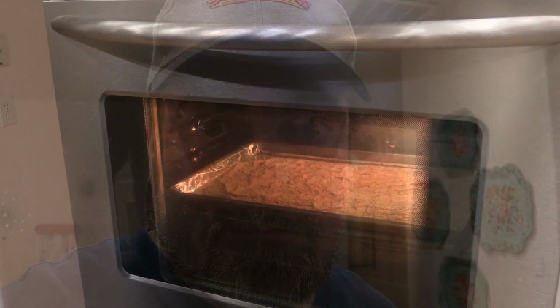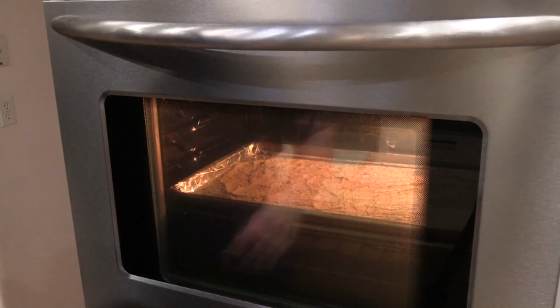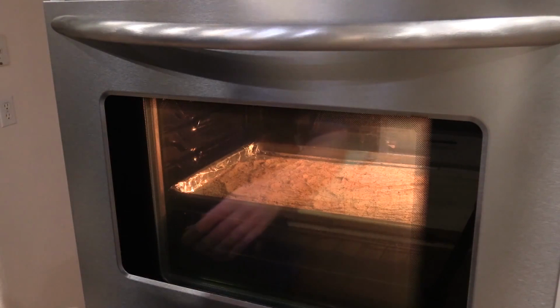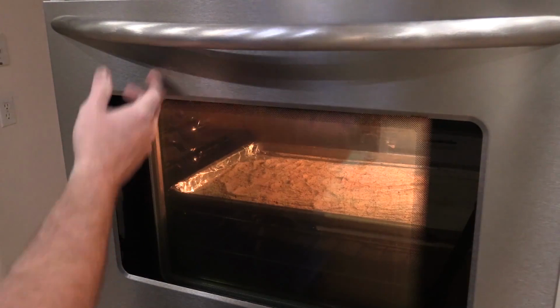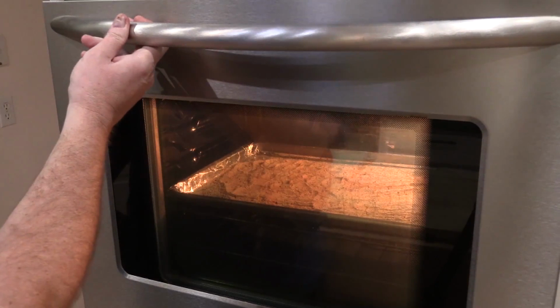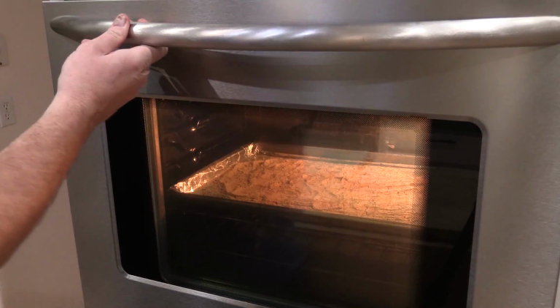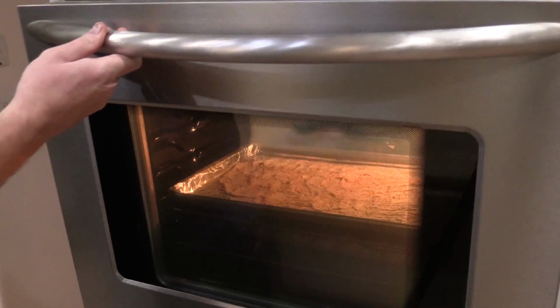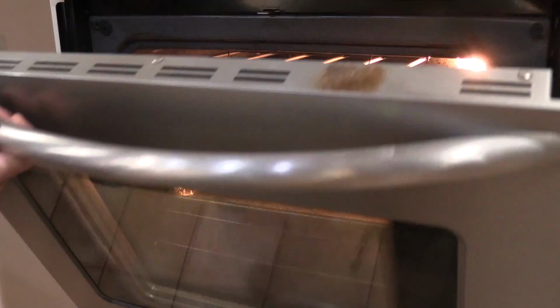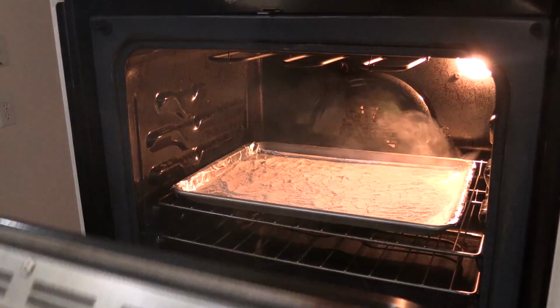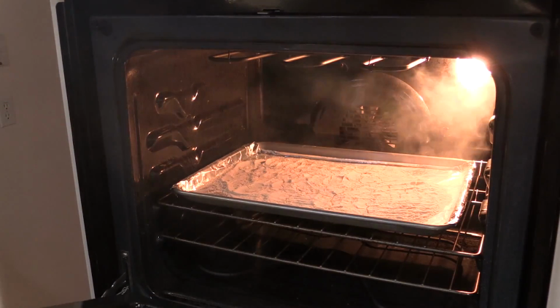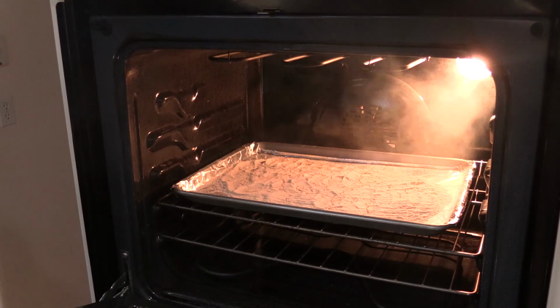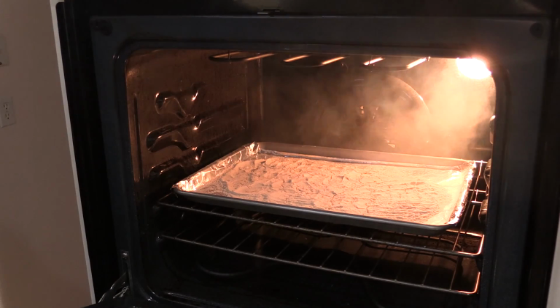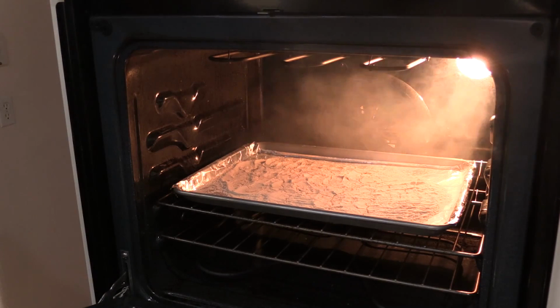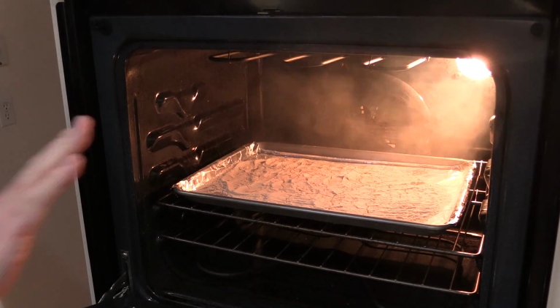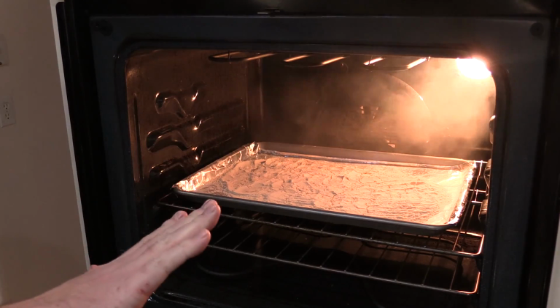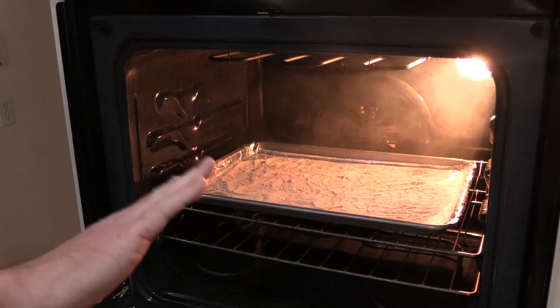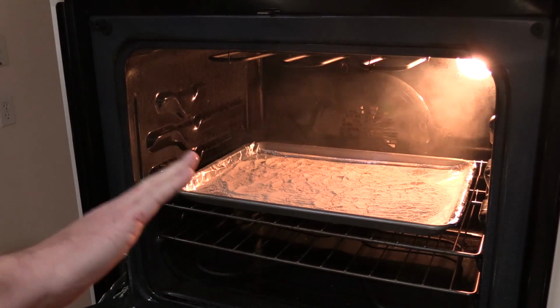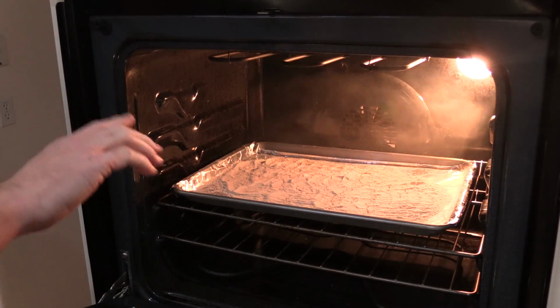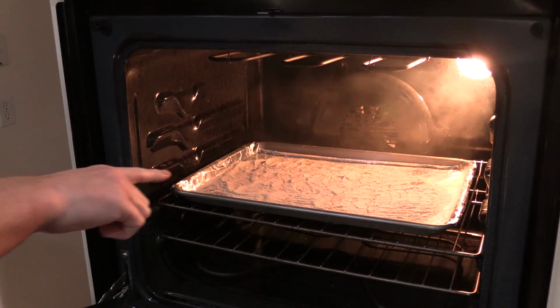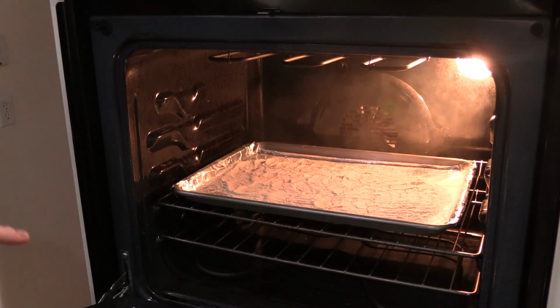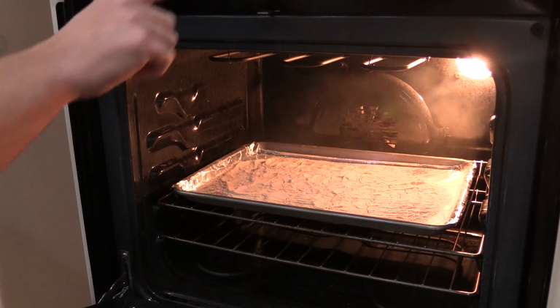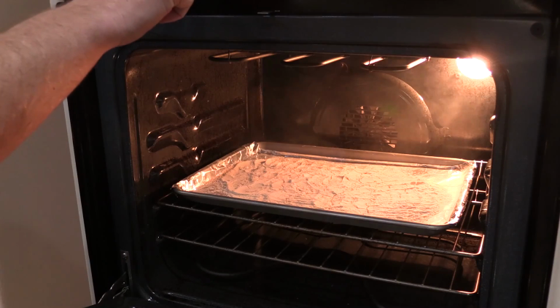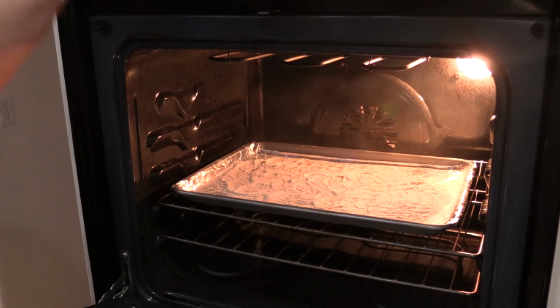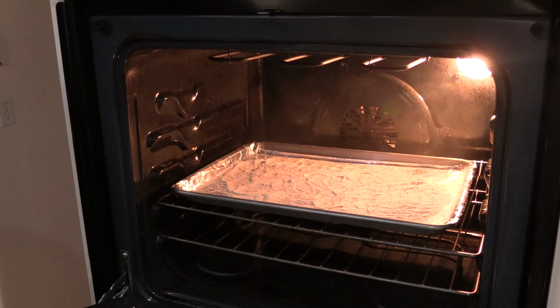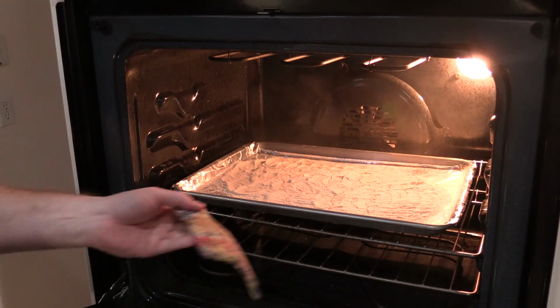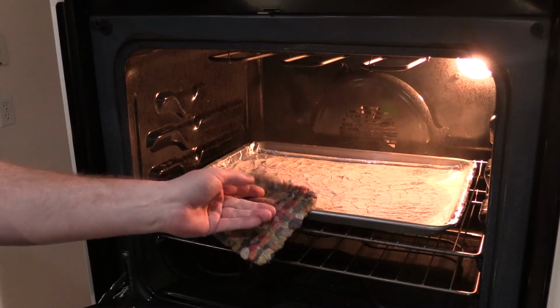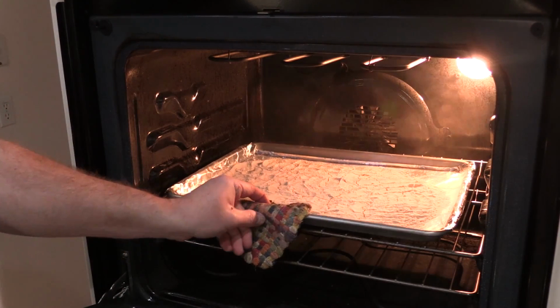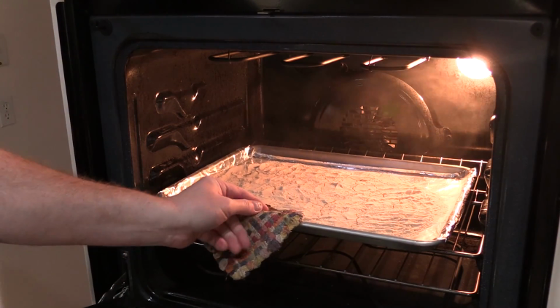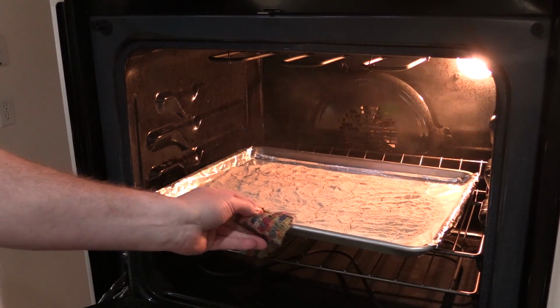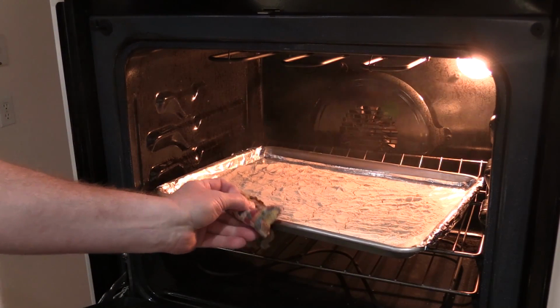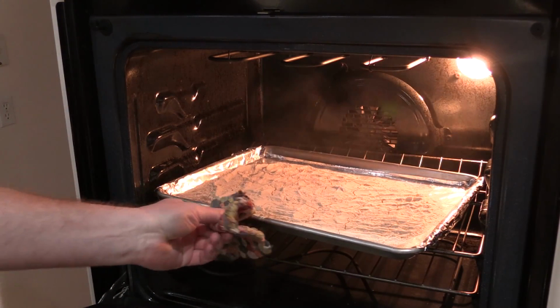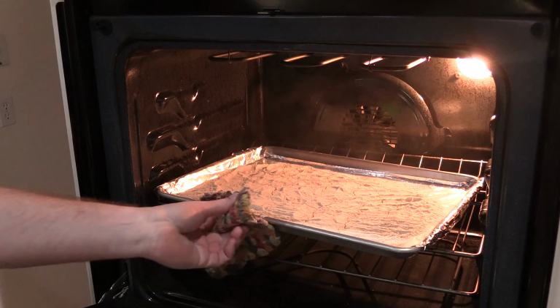Alright folks, it's been 20 minutes — check out what you'll see. See all that smoke? That's fine. Don't worry, this flour is fine. Shut your oven off, take the flour out and let it cool off before you use it.